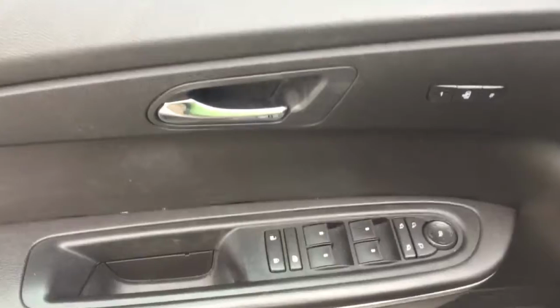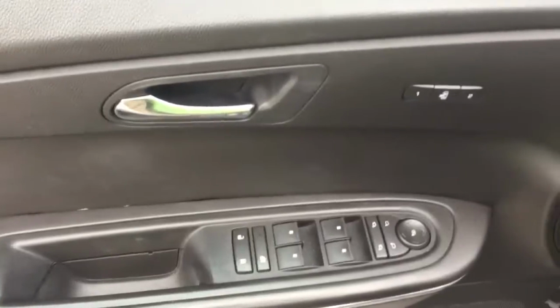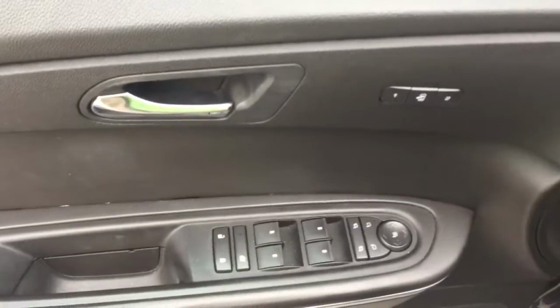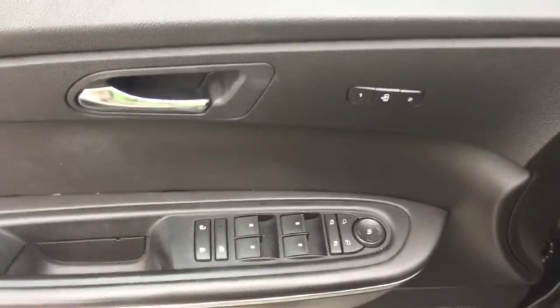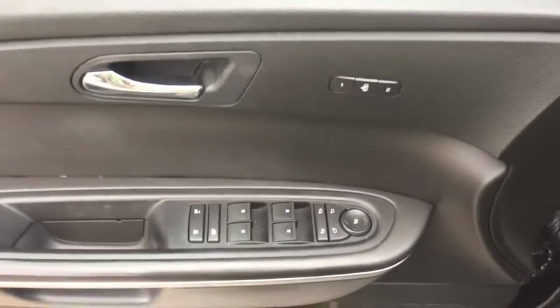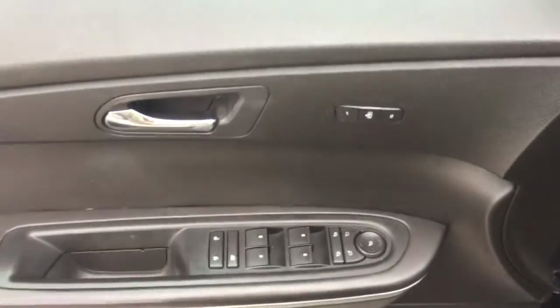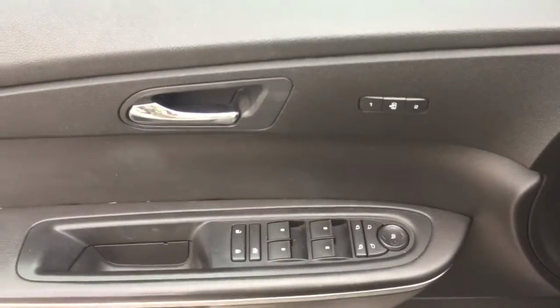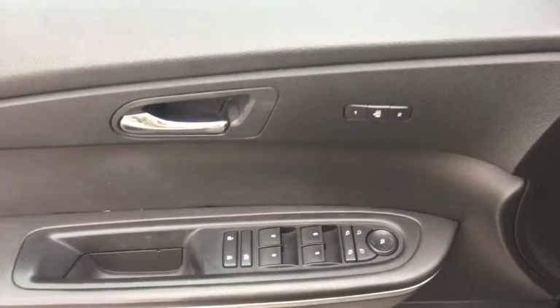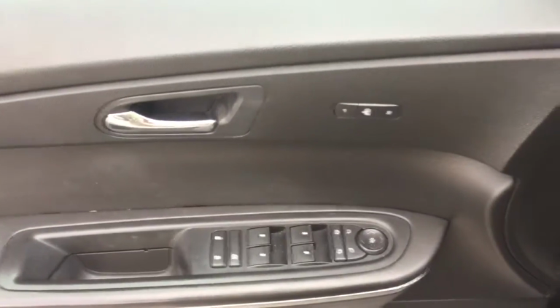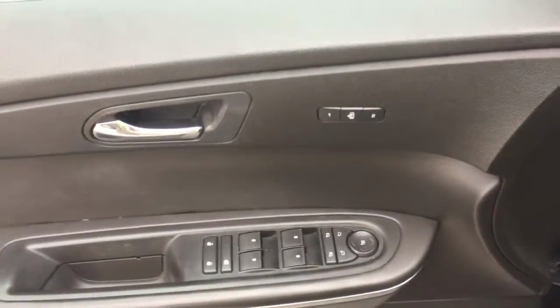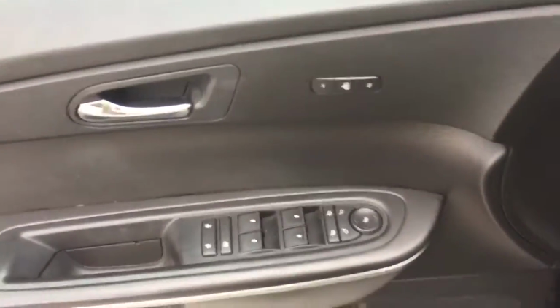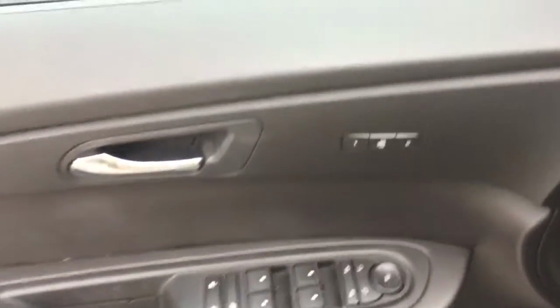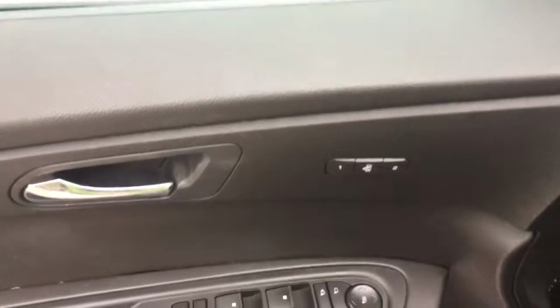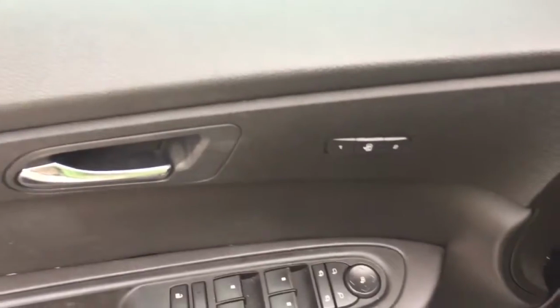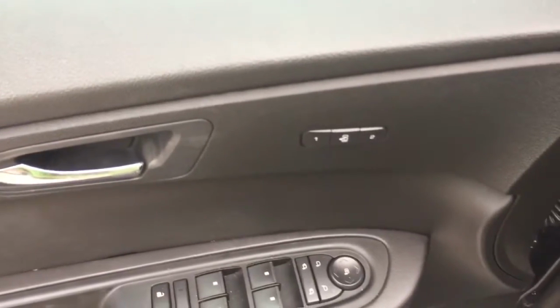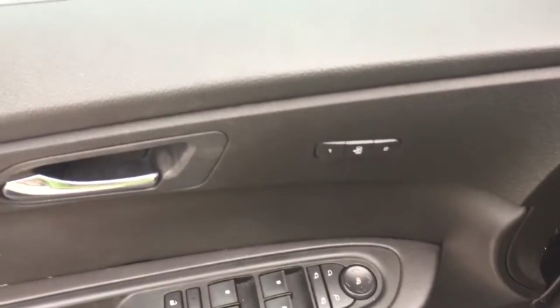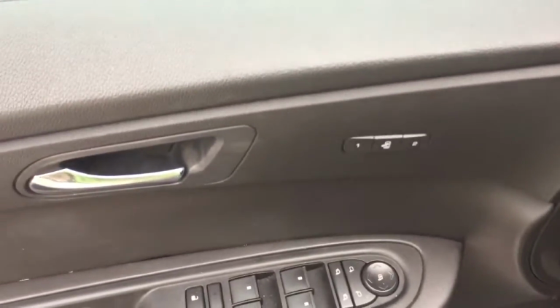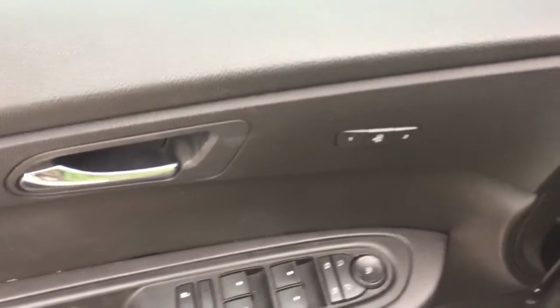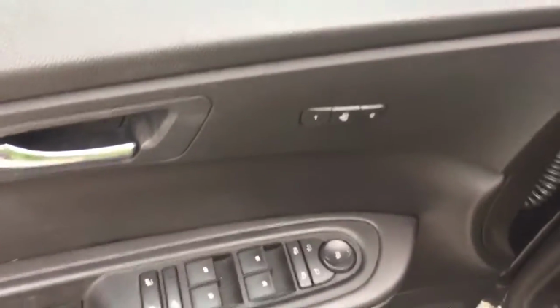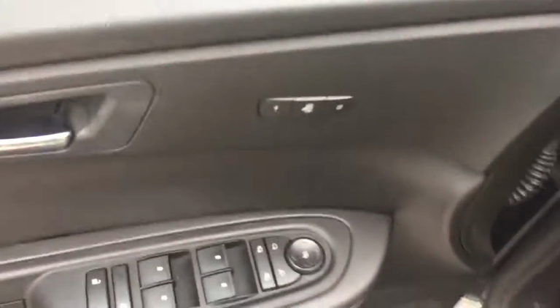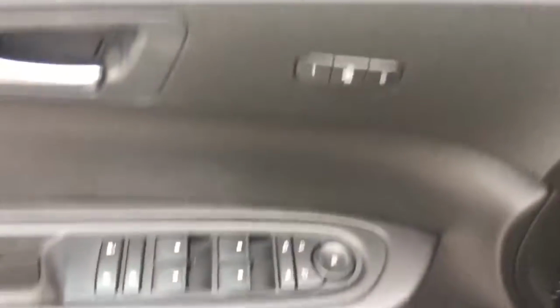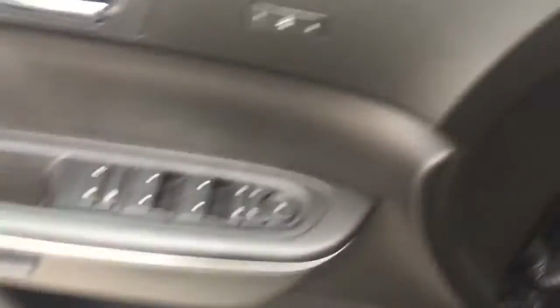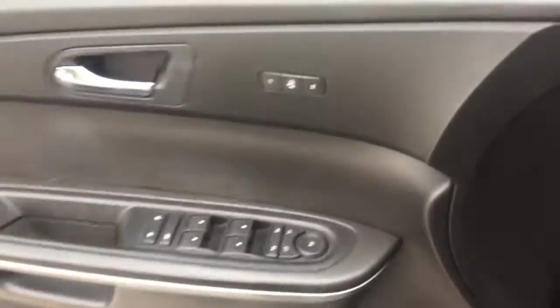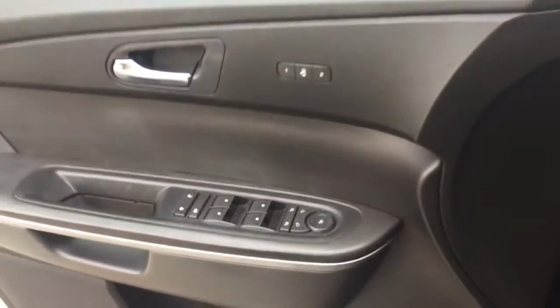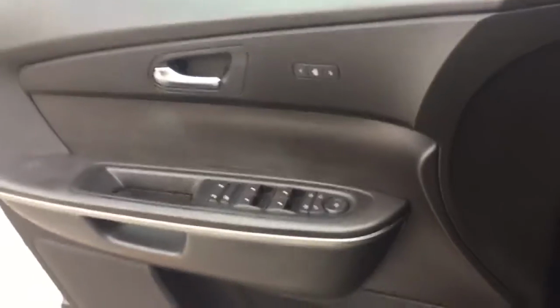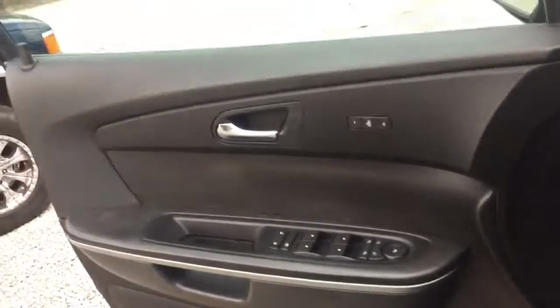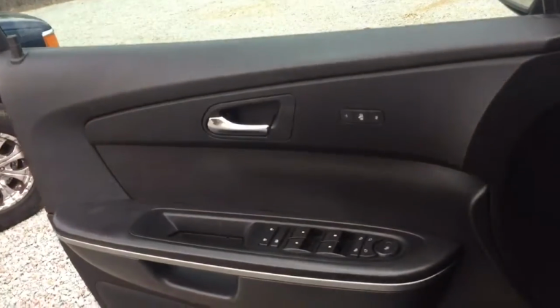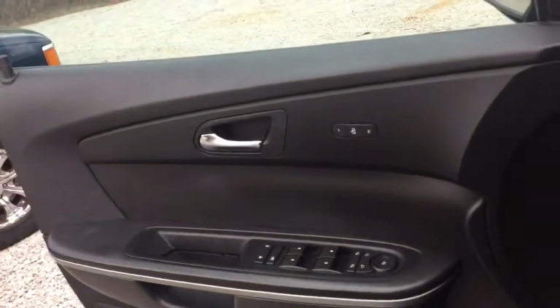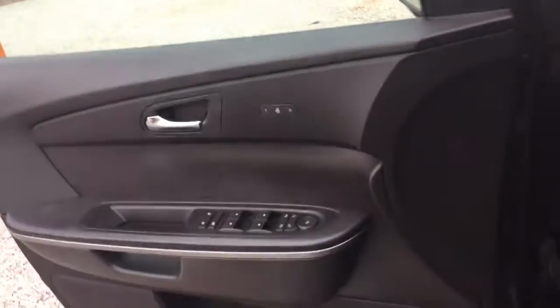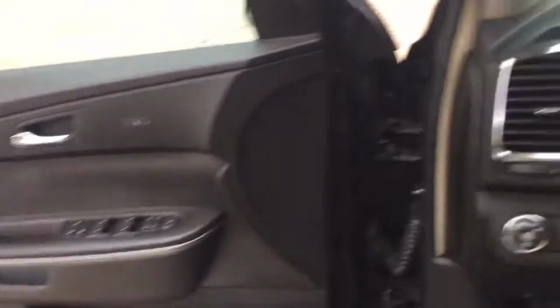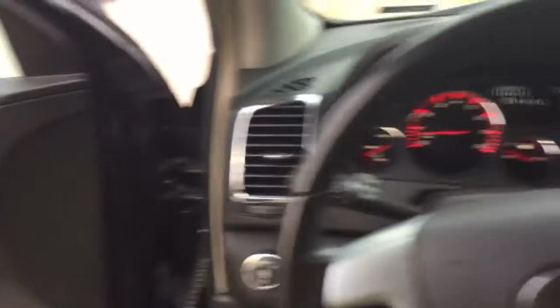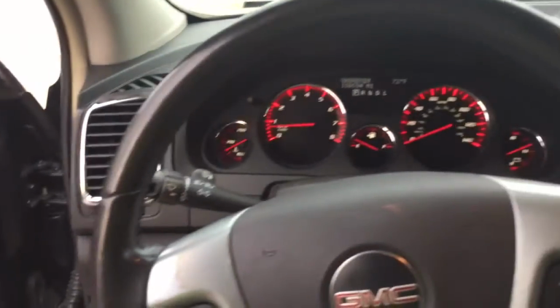As you can see here, you've got your power mirrors, windows, and locks. Also have a two-way seat adjuster — that way you can set it for two different people and just press a button and it goes to your preference.